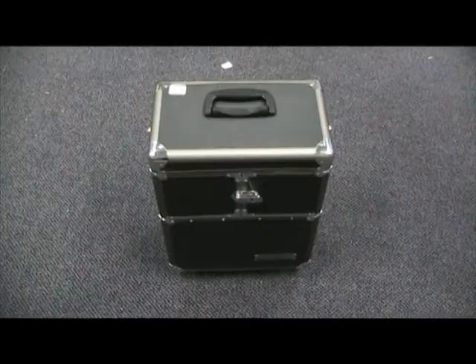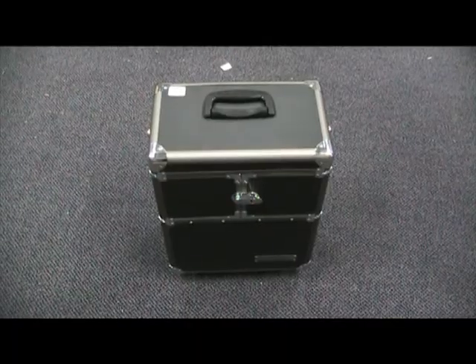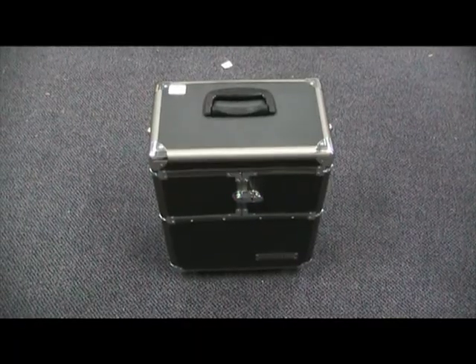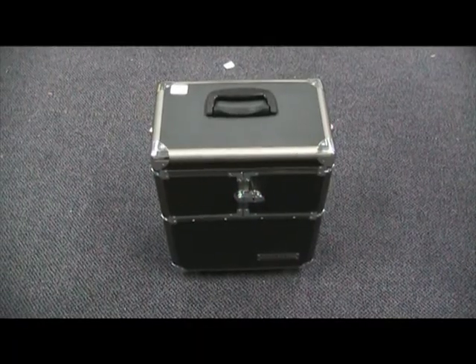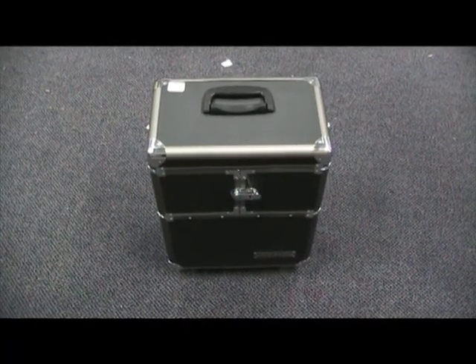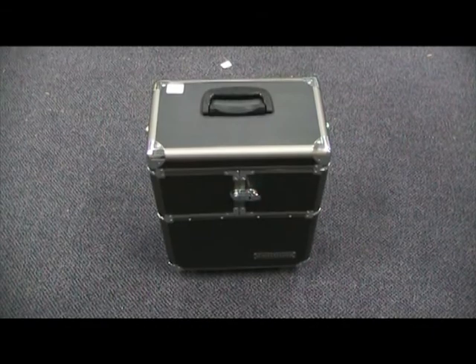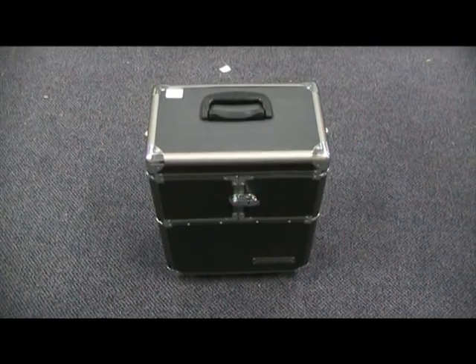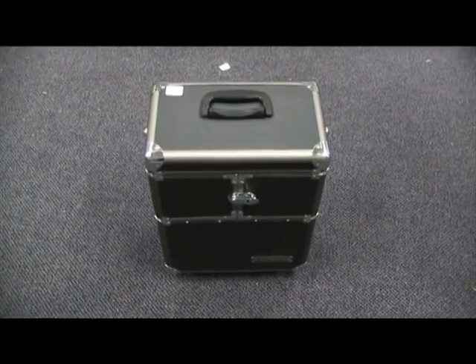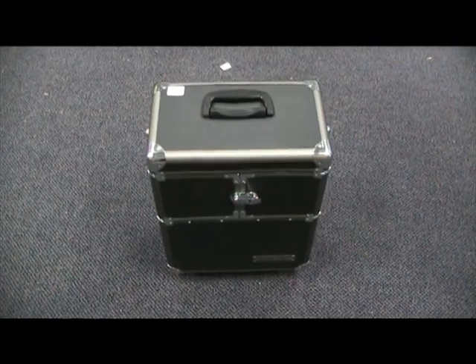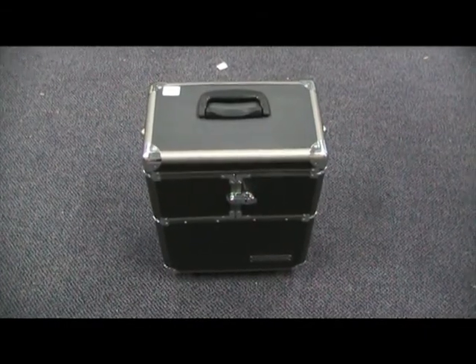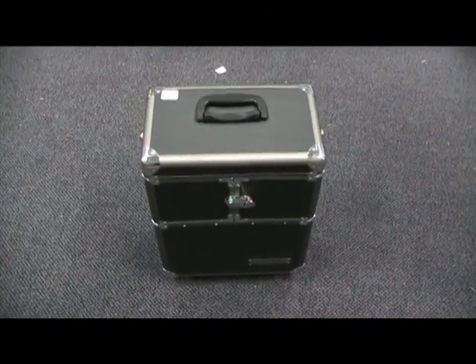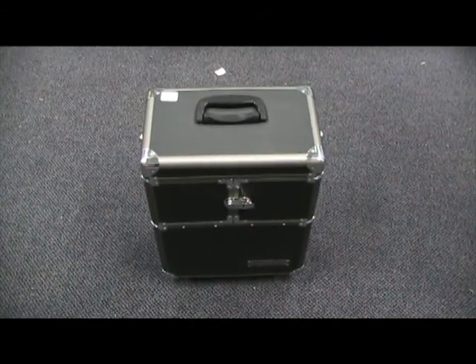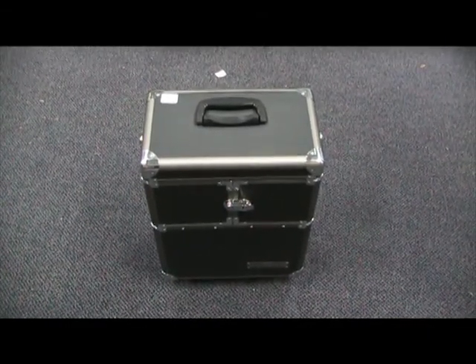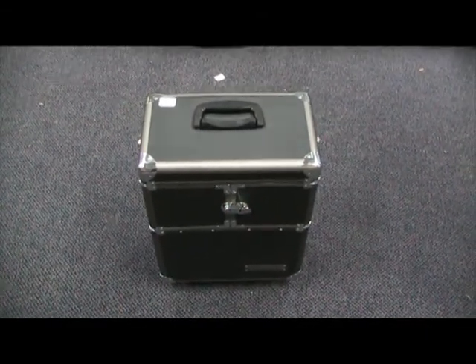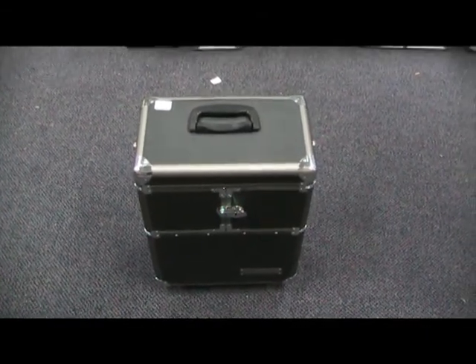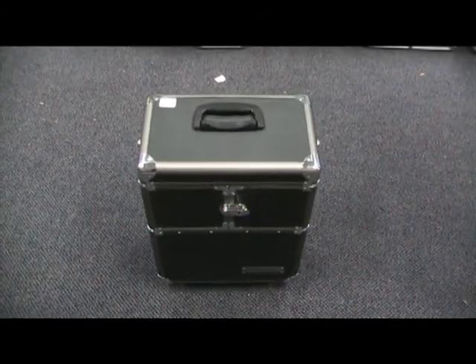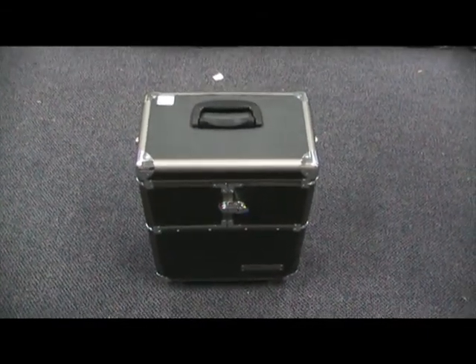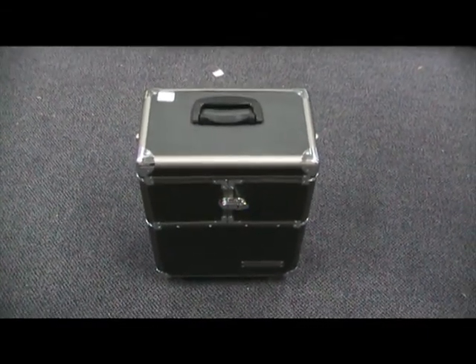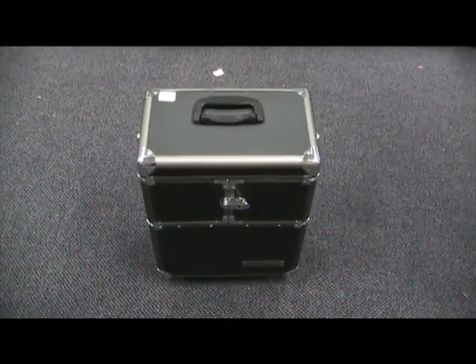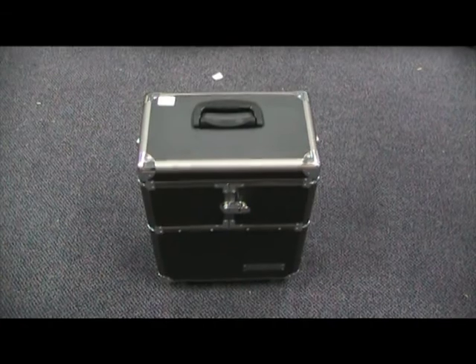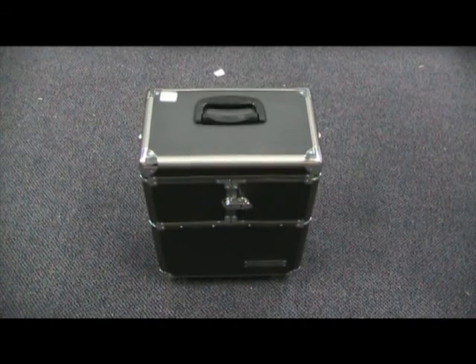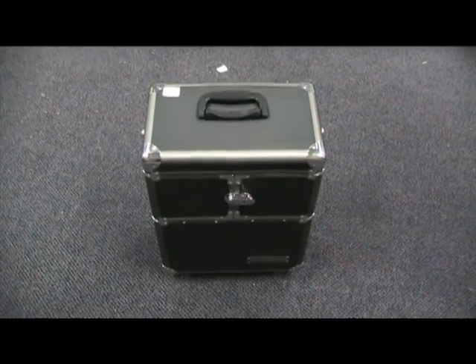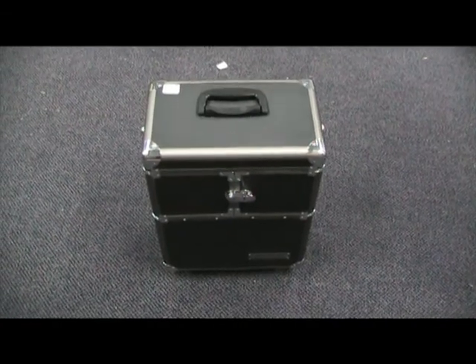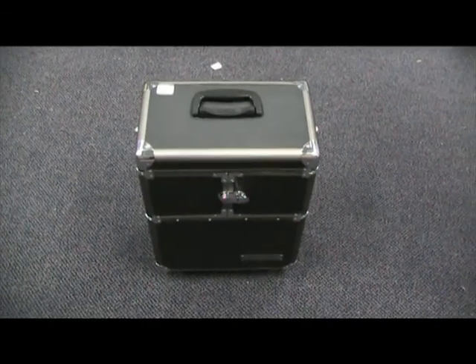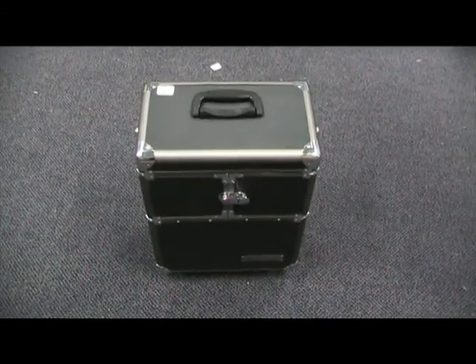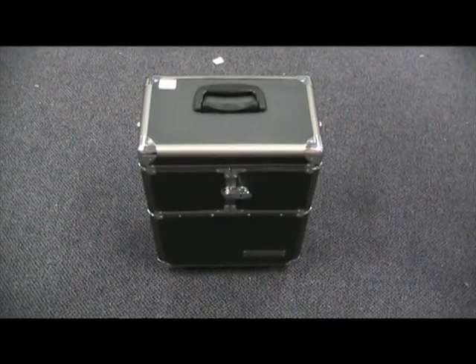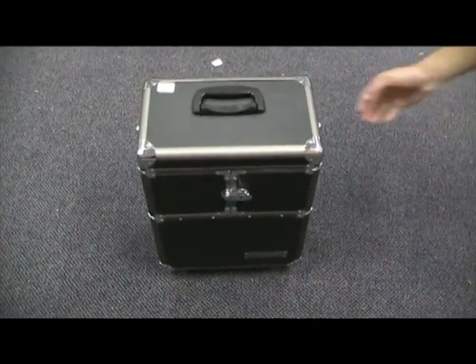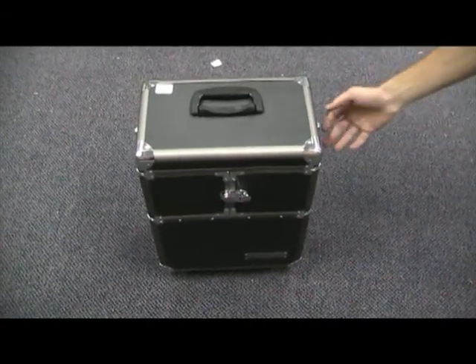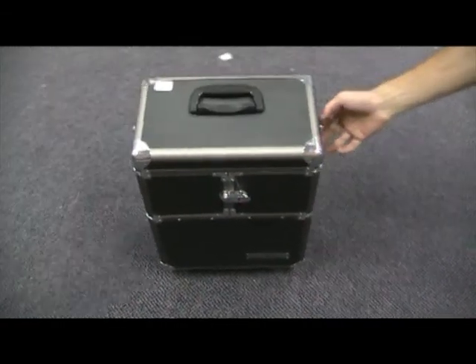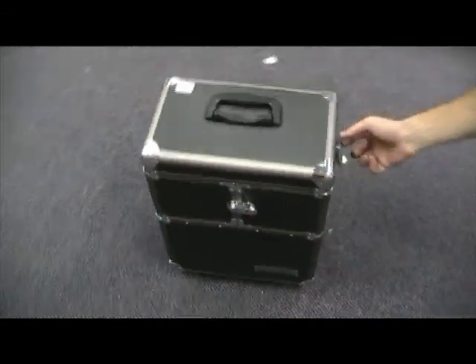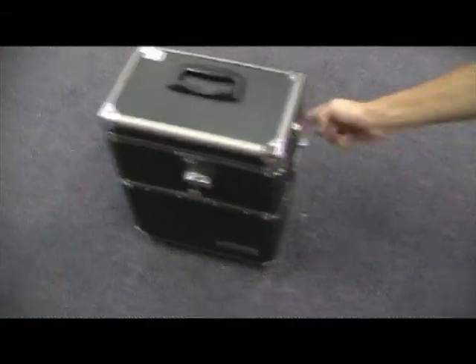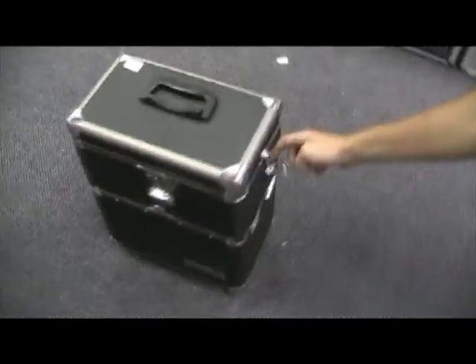This case is one from our medium sized range of cases. The item number for this model is HV736. To open this case, simply unclip the latches on both sides.